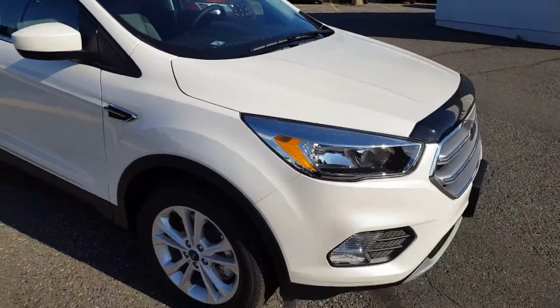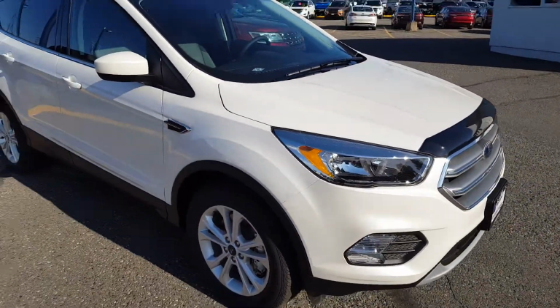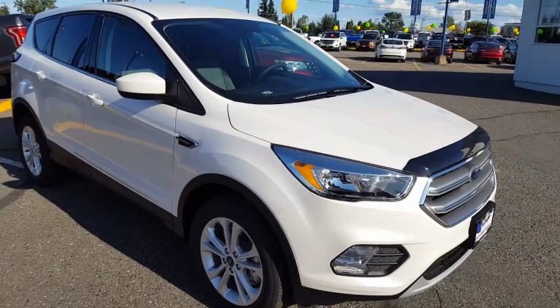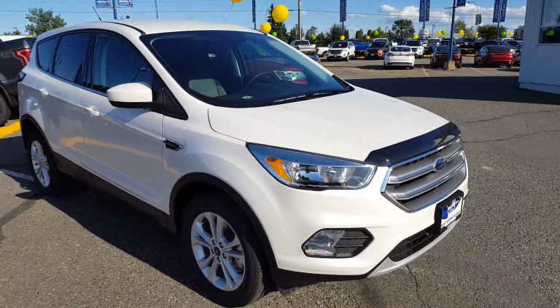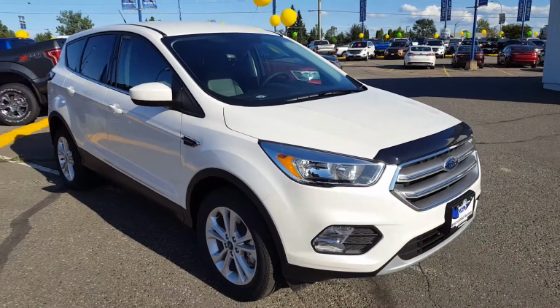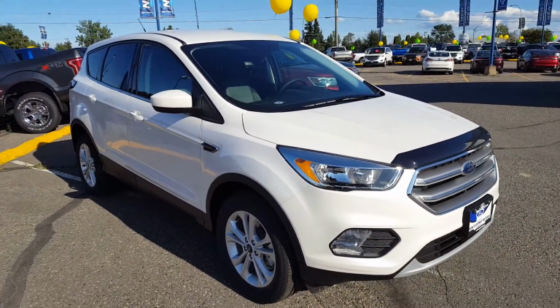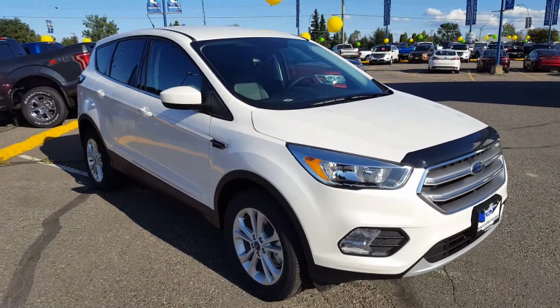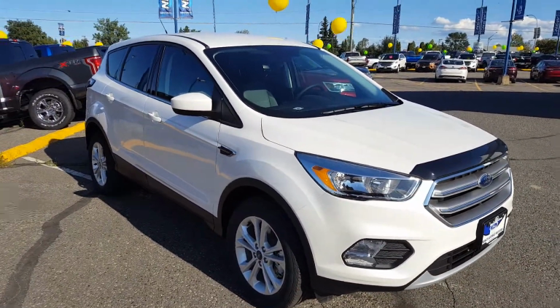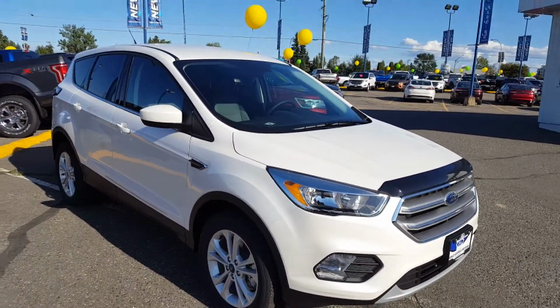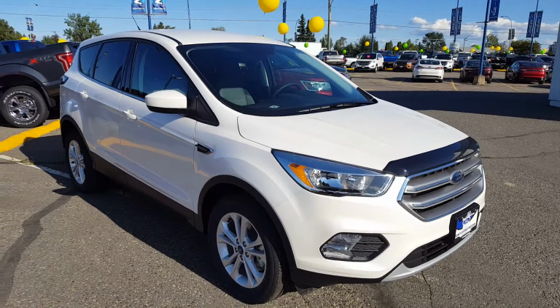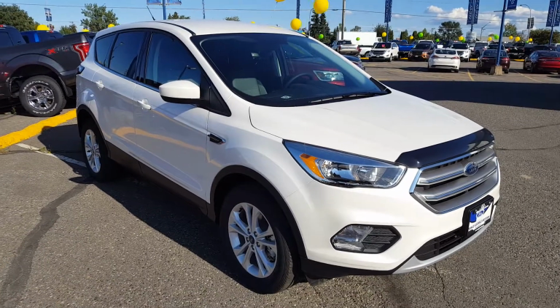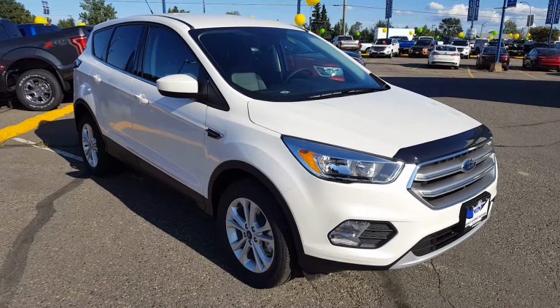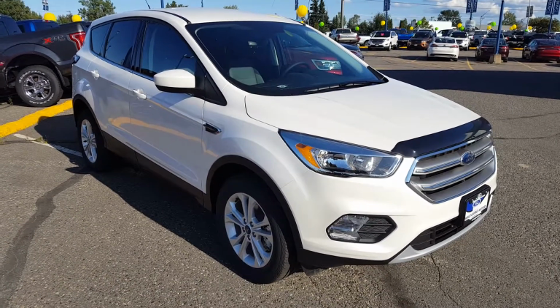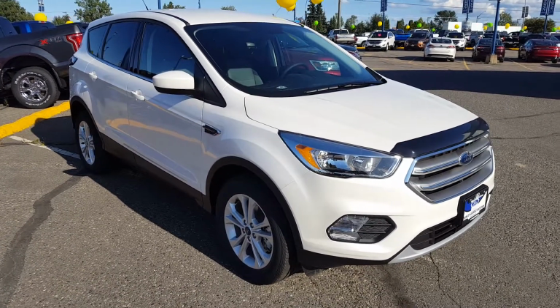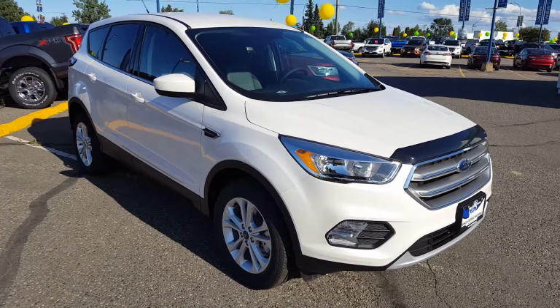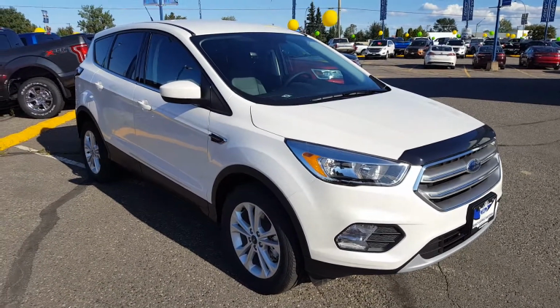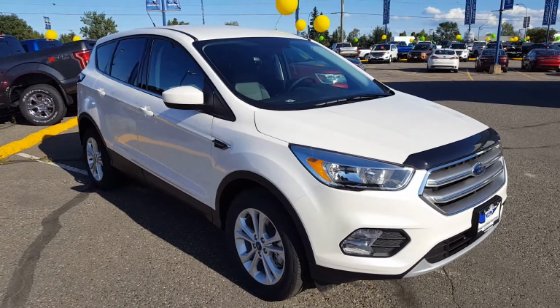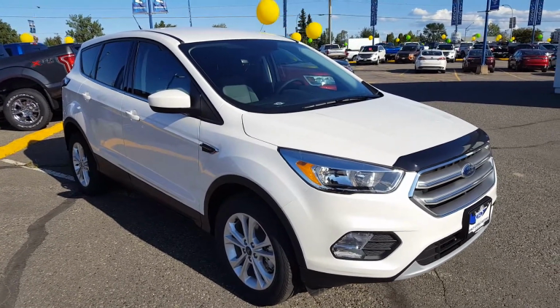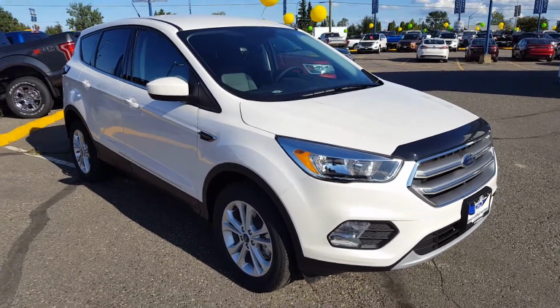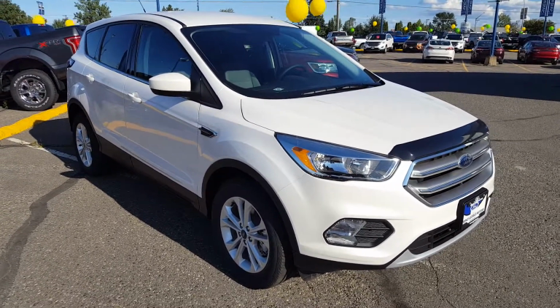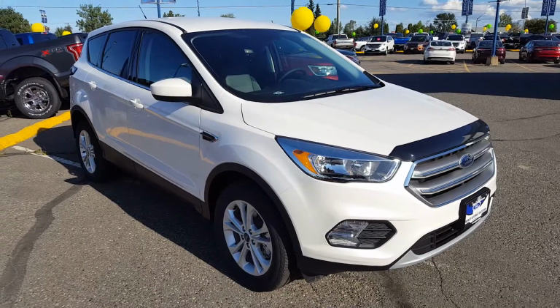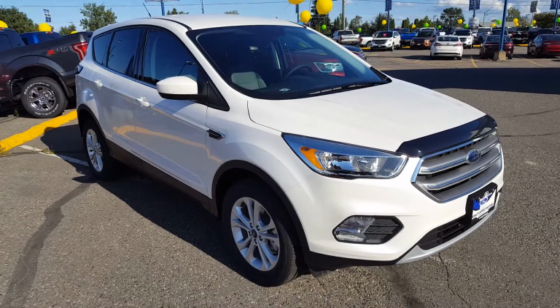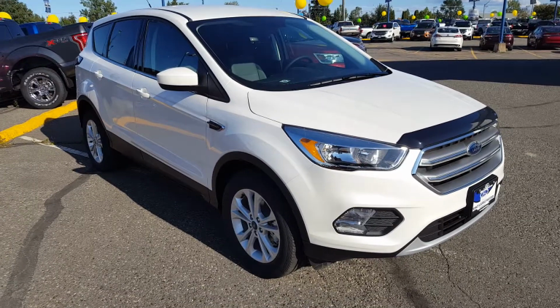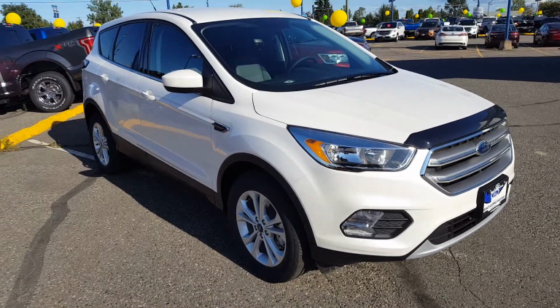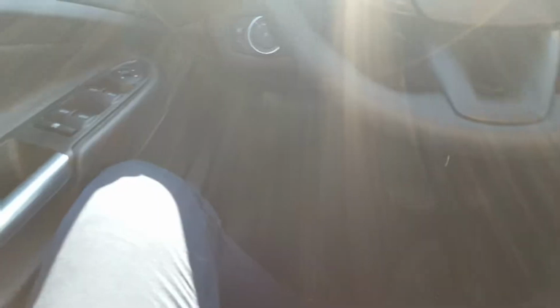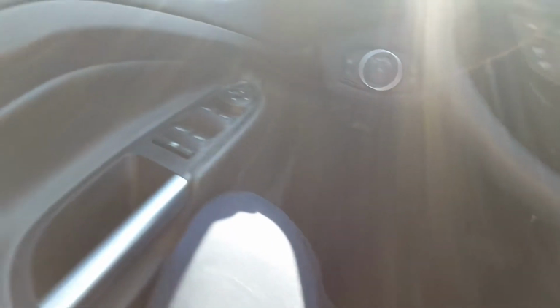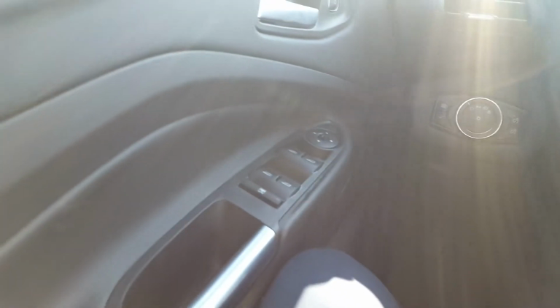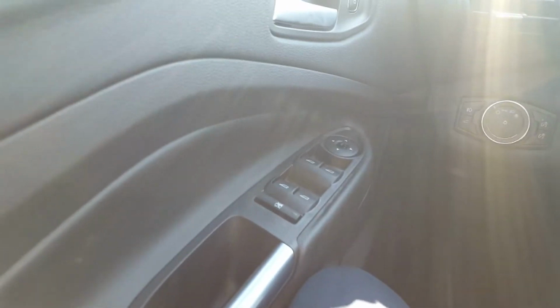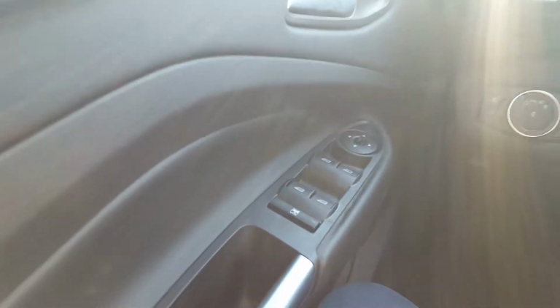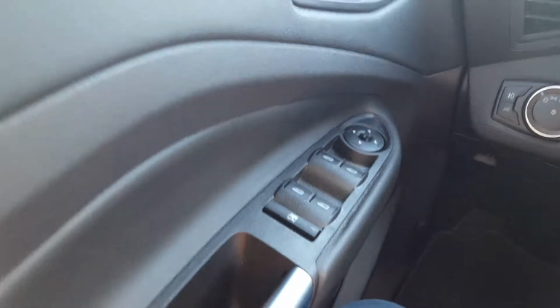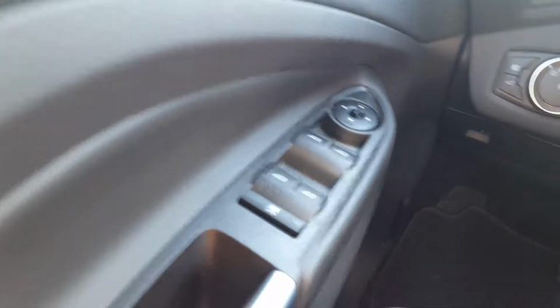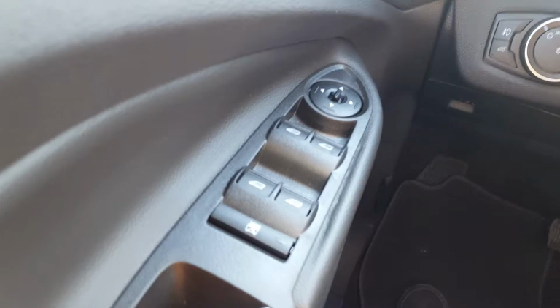If you guys are in the market for a new SUV and this suits your needs, feel free to come on down to 1331 Central Street and take it for a test drive, or give us a call at 250-563-8111 to set up an appointment. Here on the inside, in your driver's side door panel, you have